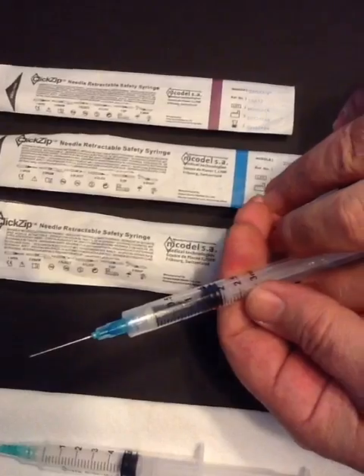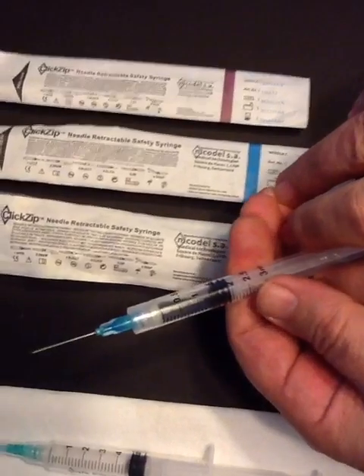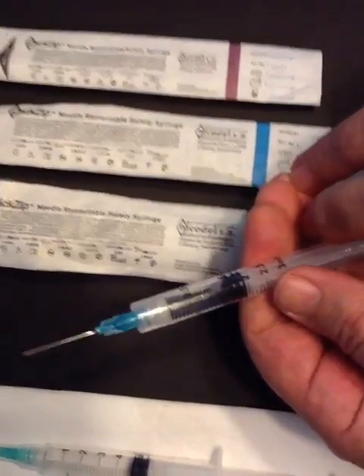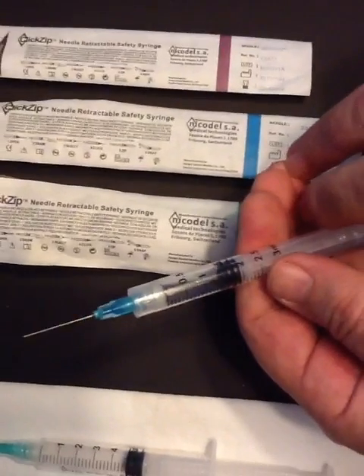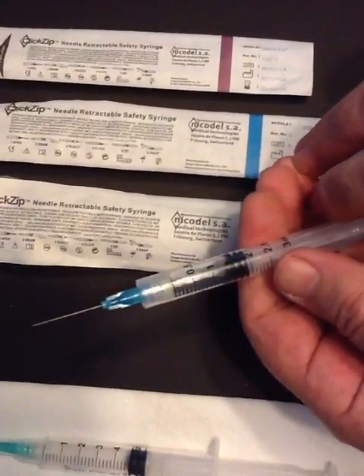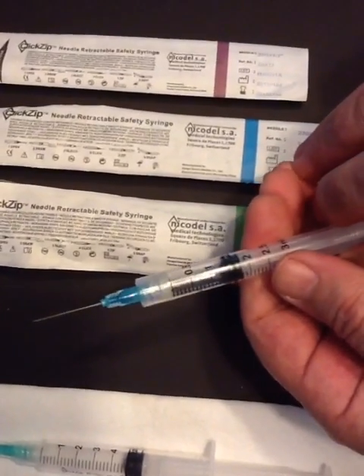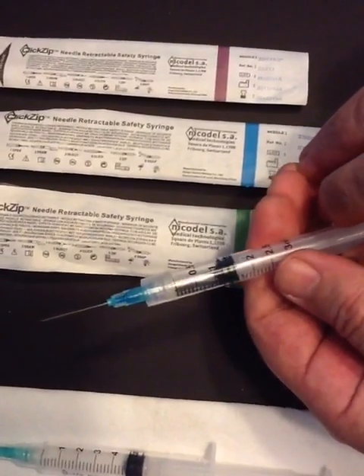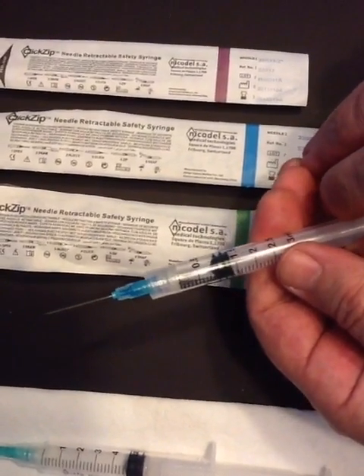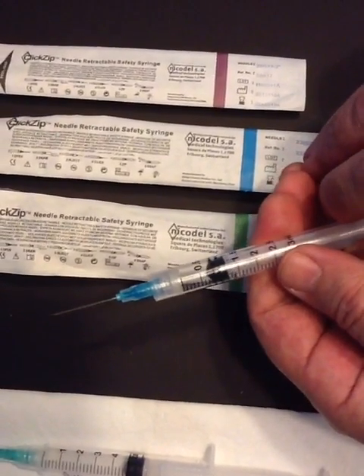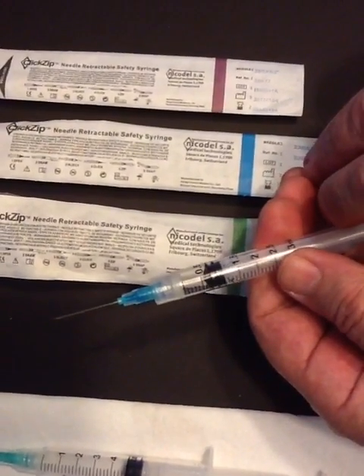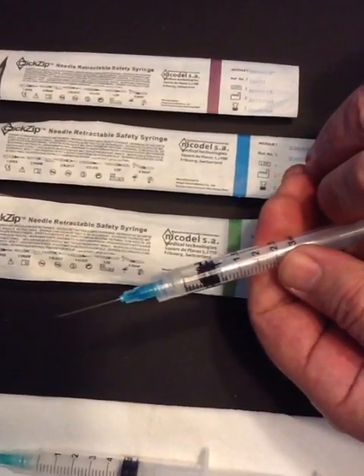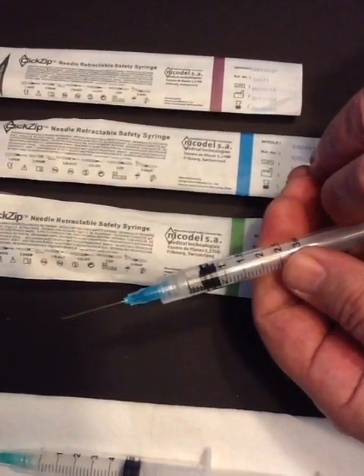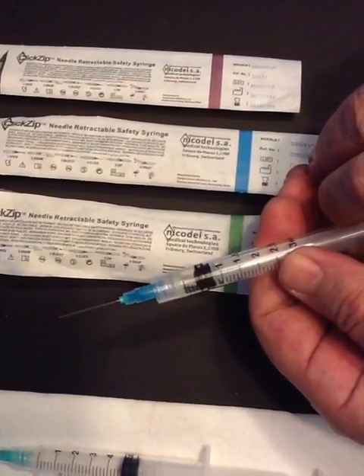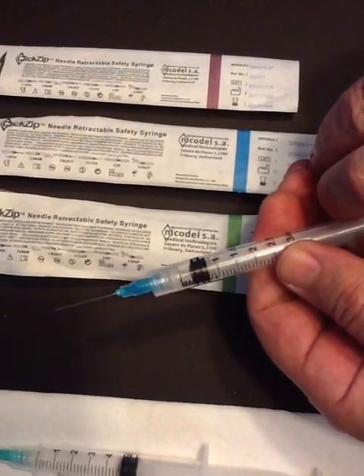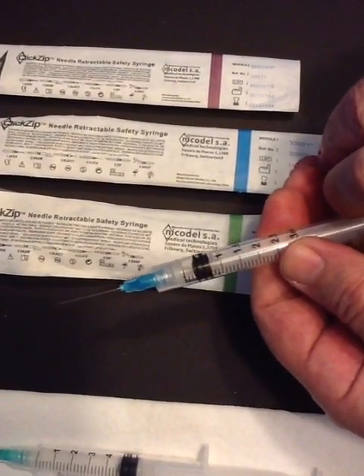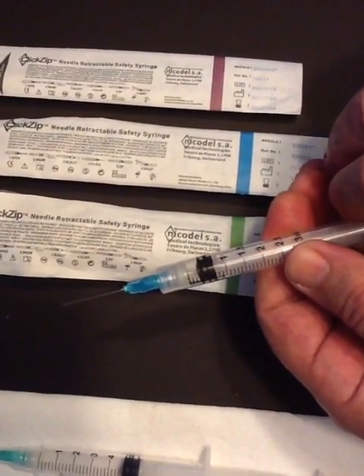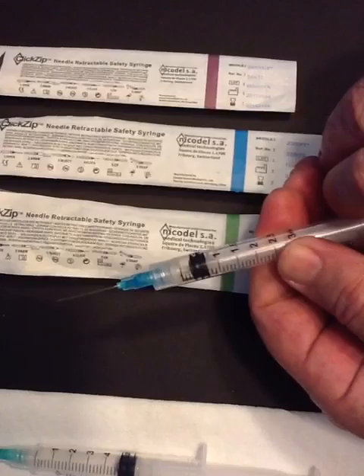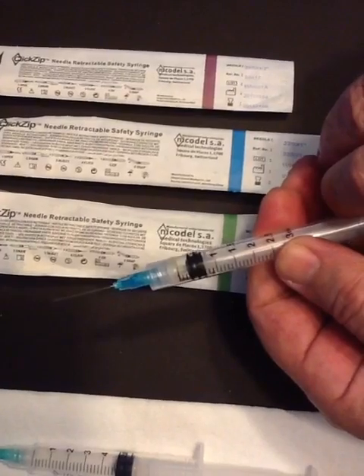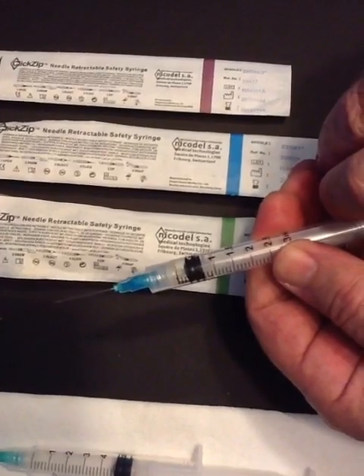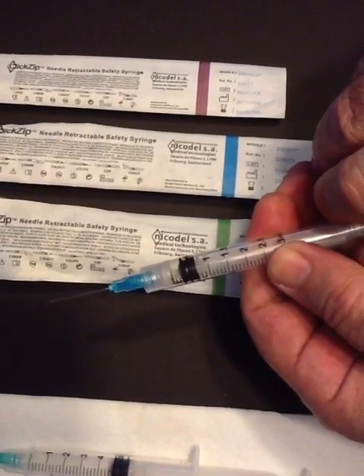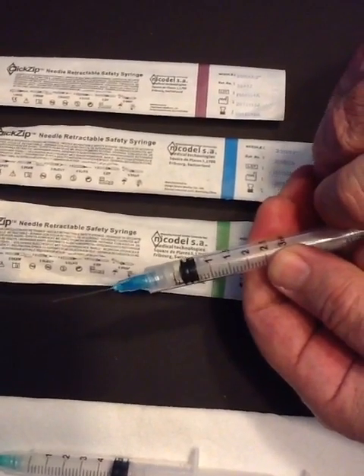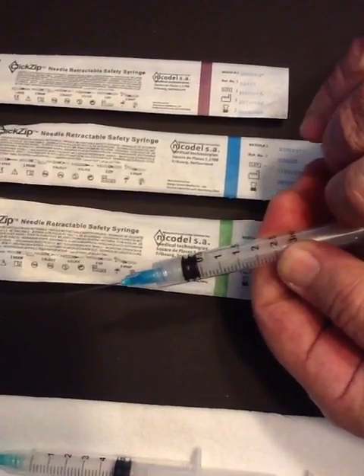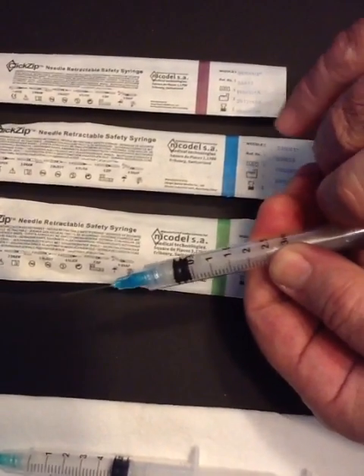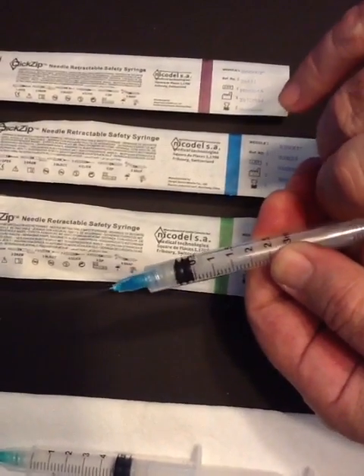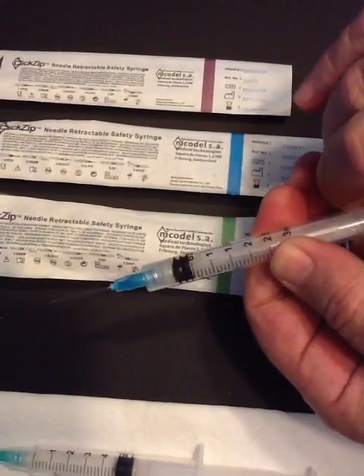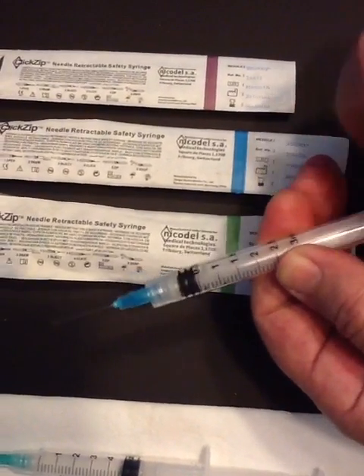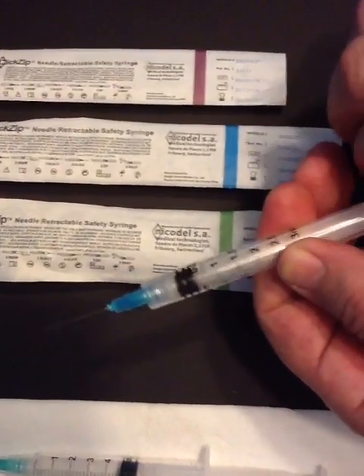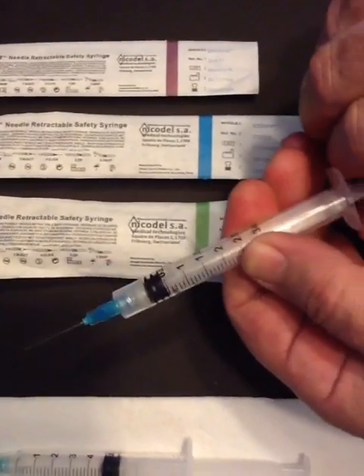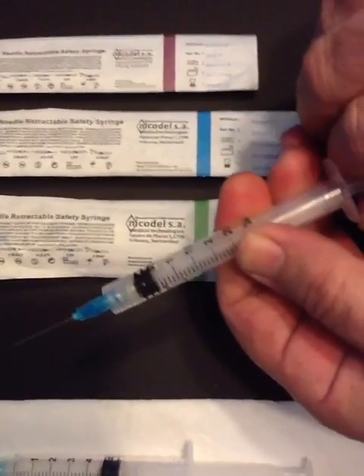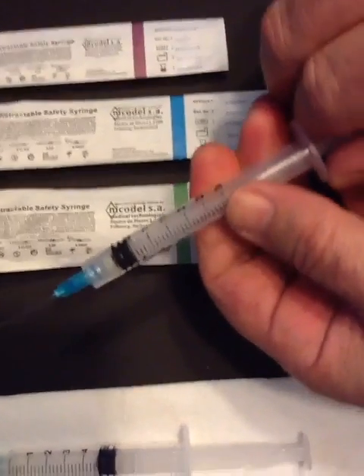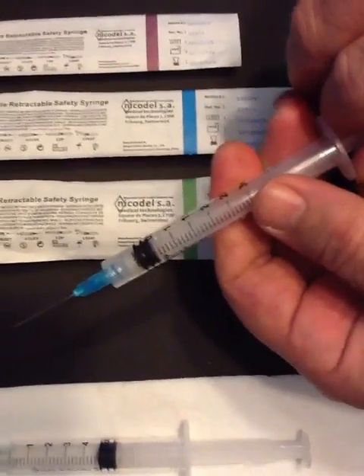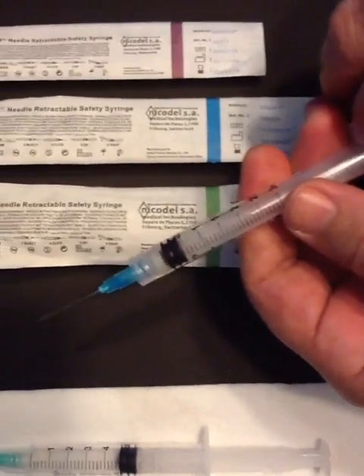When you have done this, start the injection. Push the plunger to the end. You can hear the click — that is the locking mechanism.